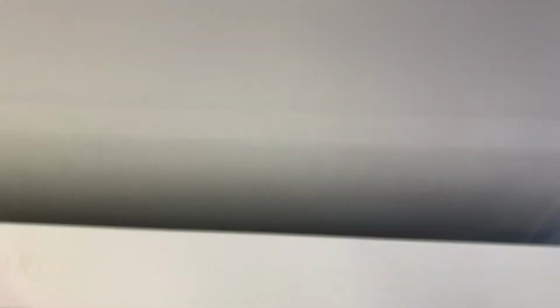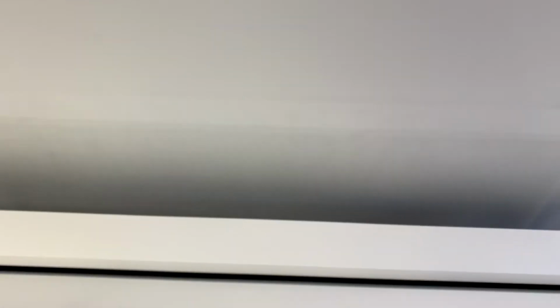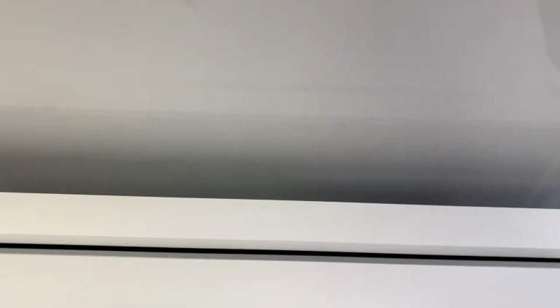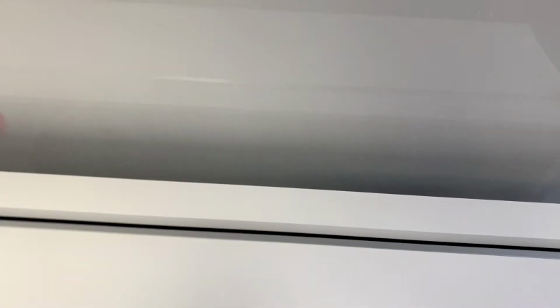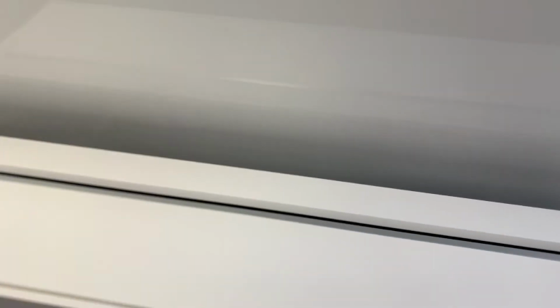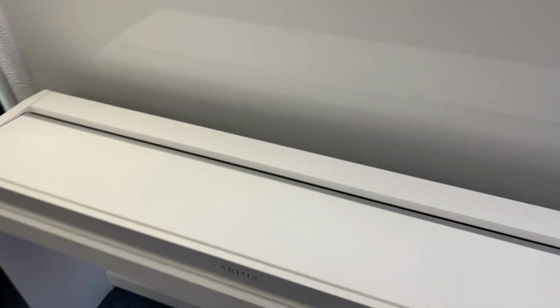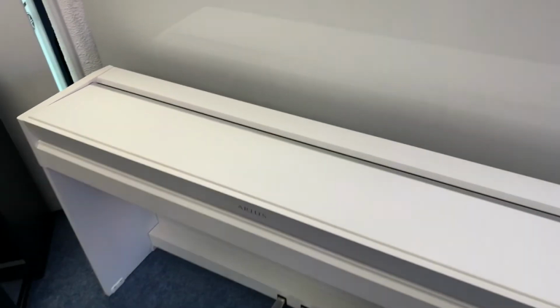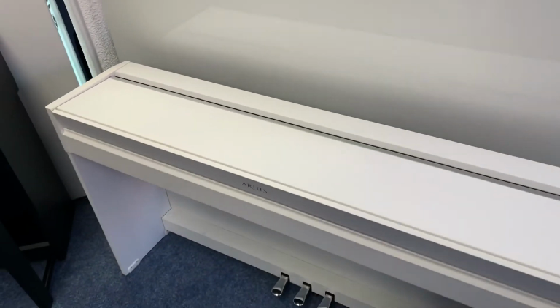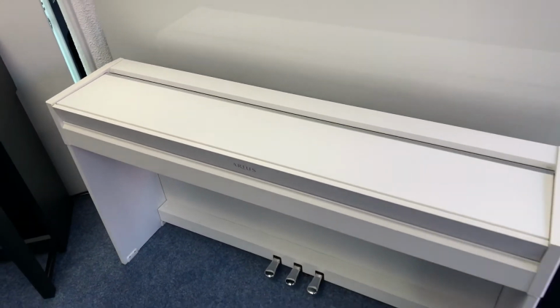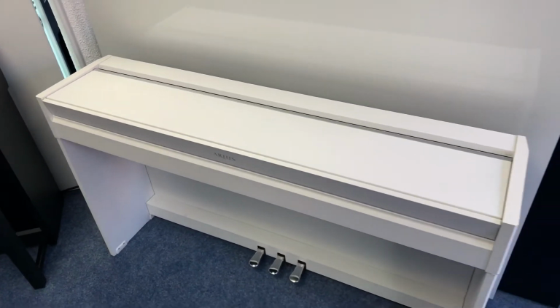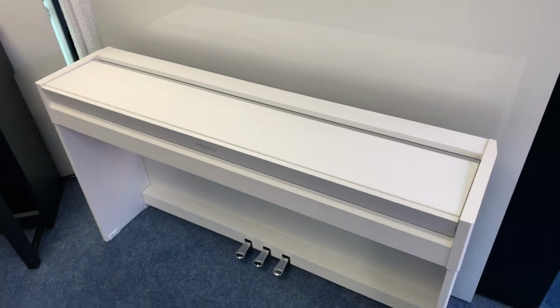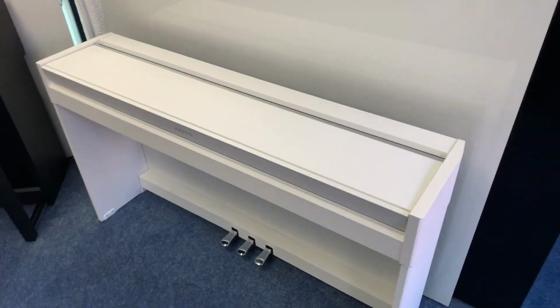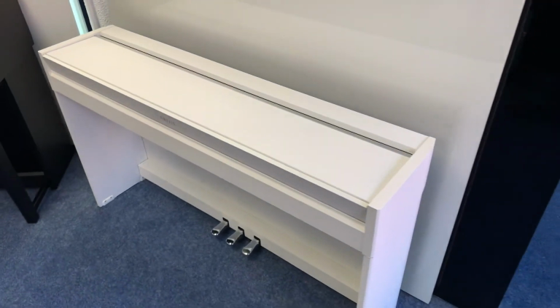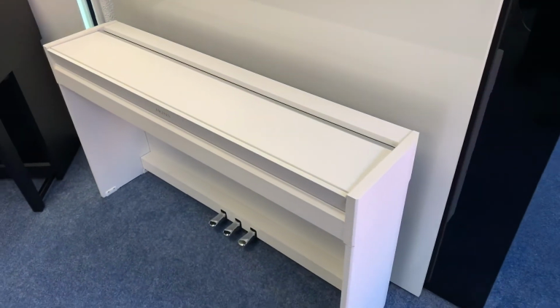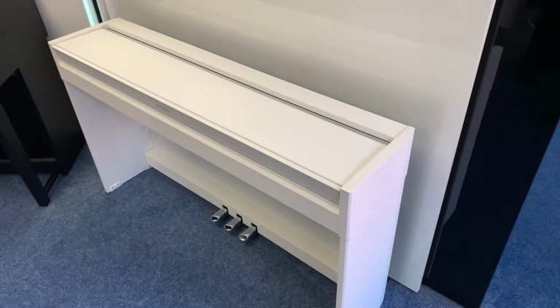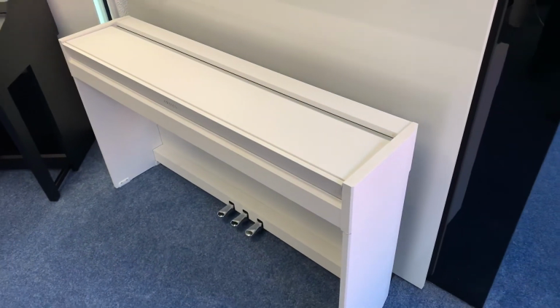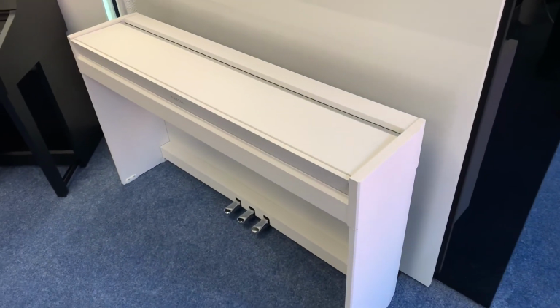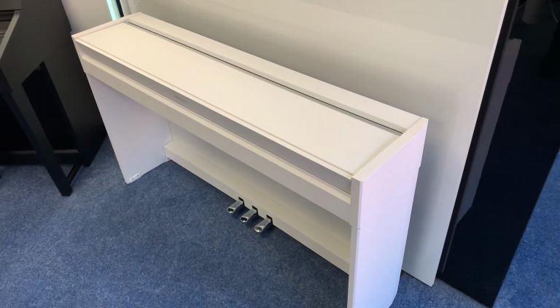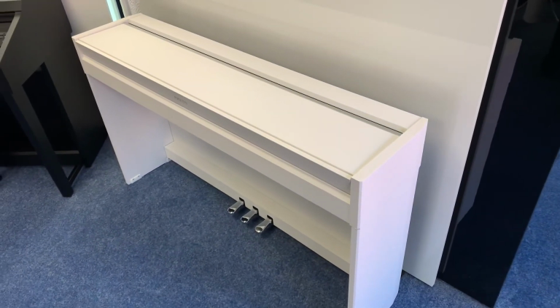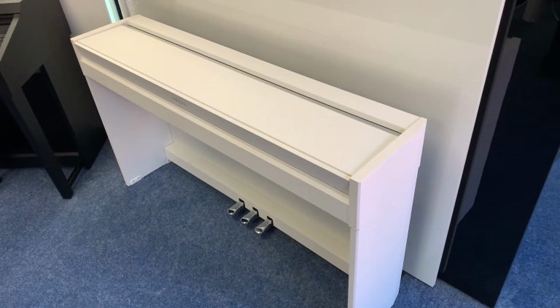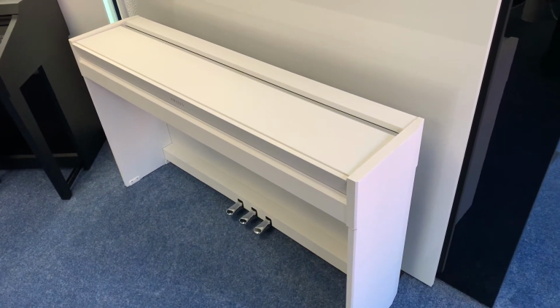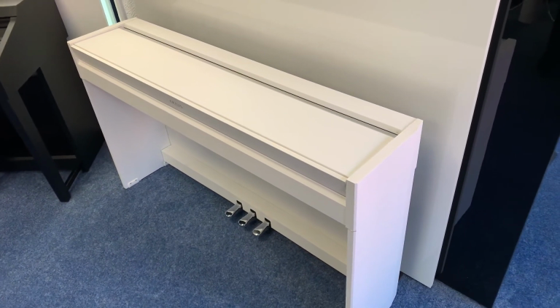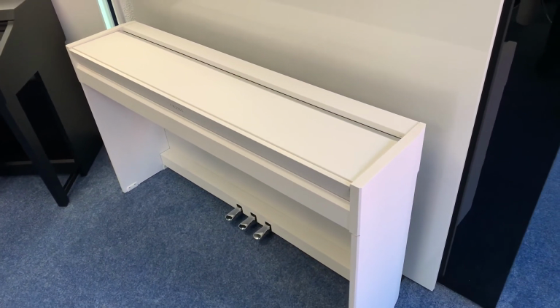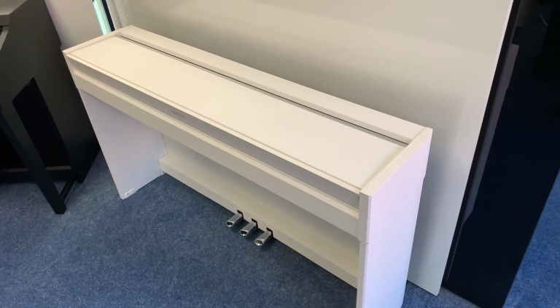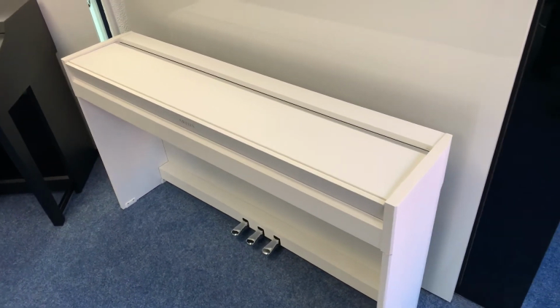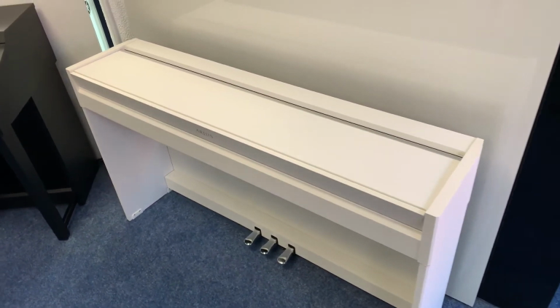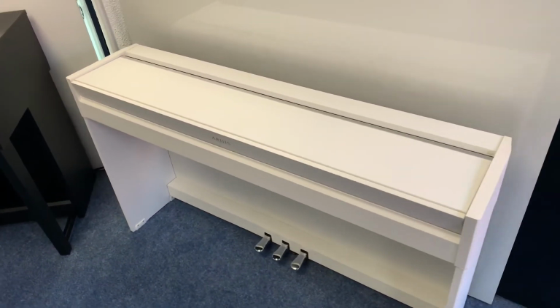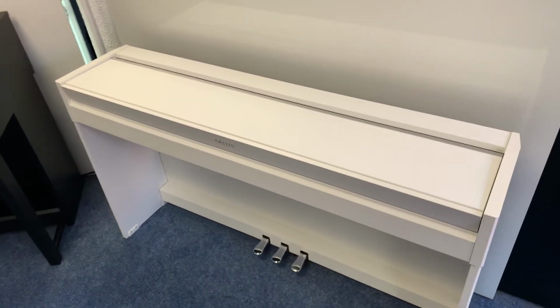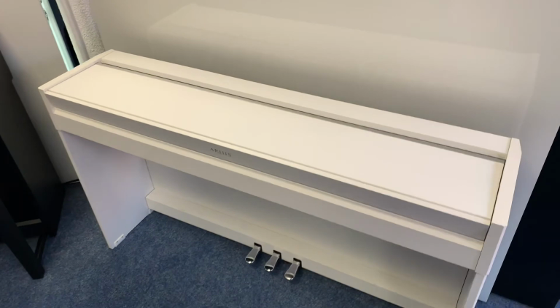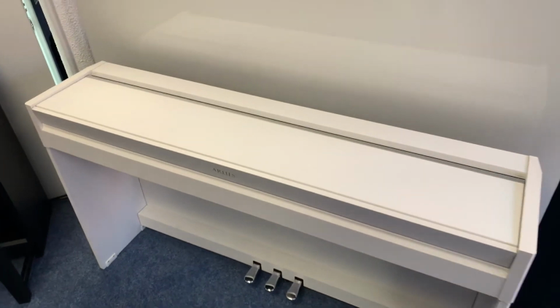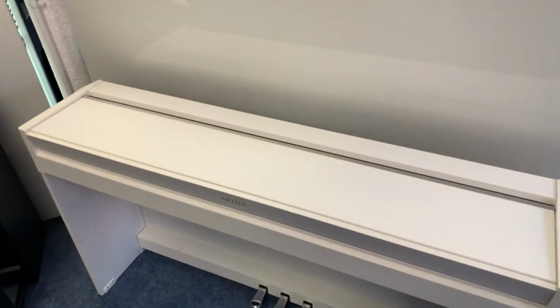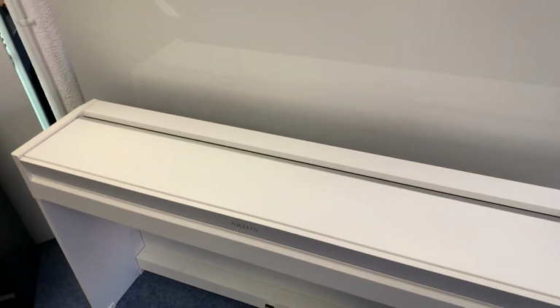I'll just pop this down and you can see it's very cool, very slim, very modern, and a very nice finish, in the finish of white.